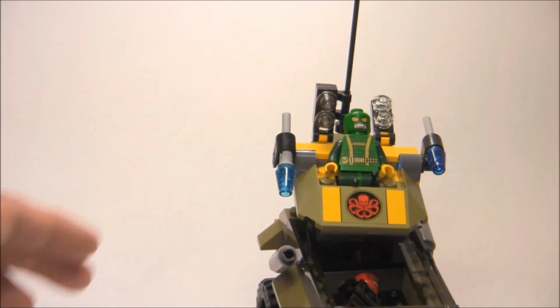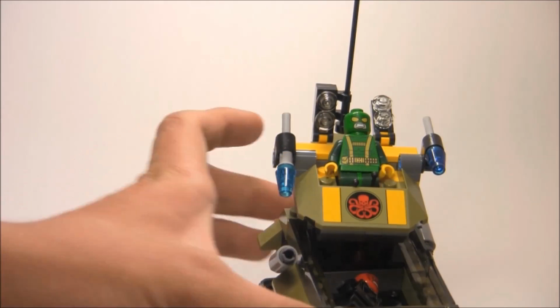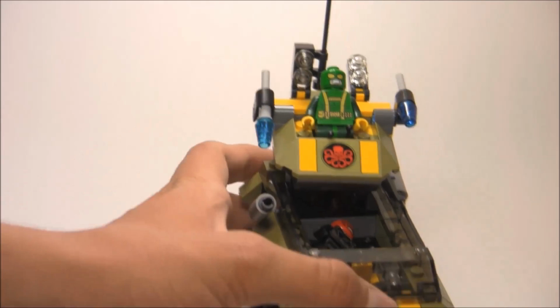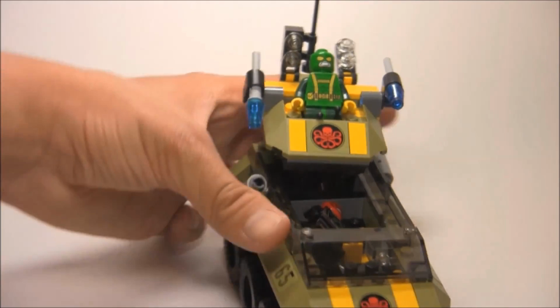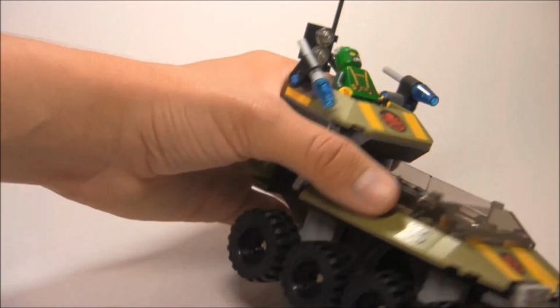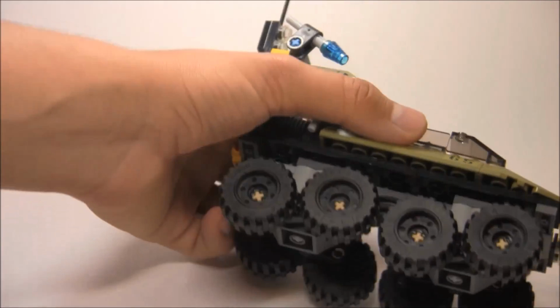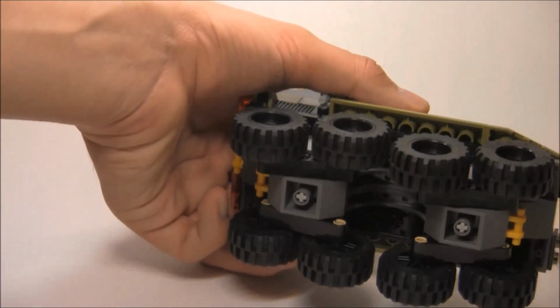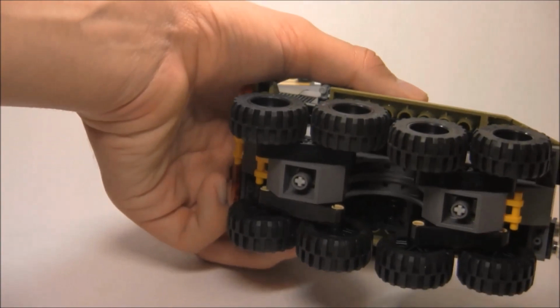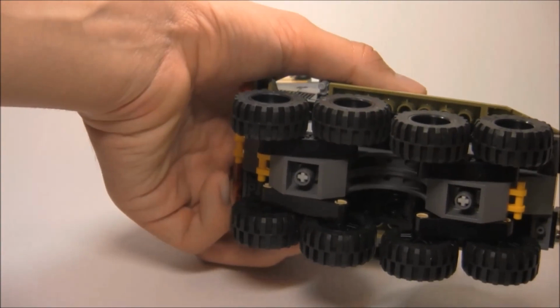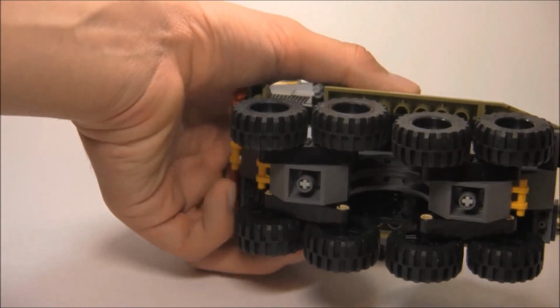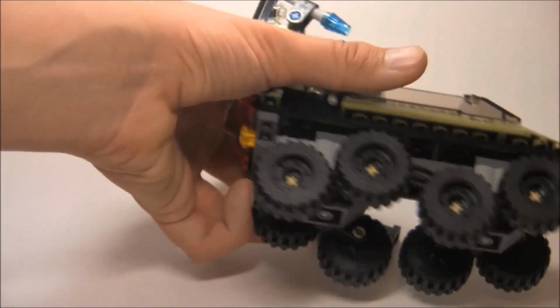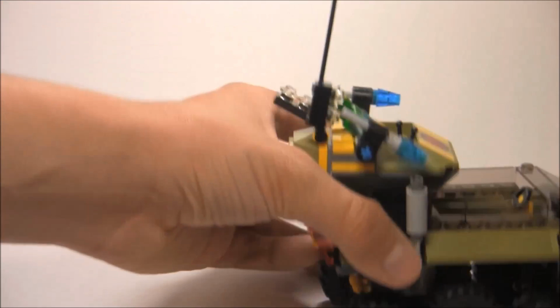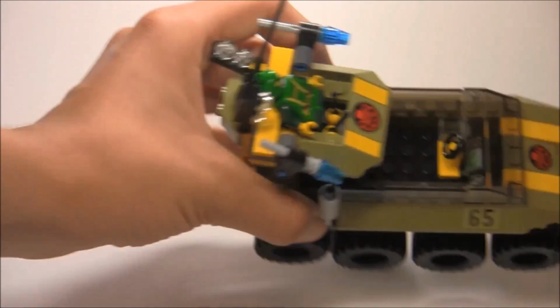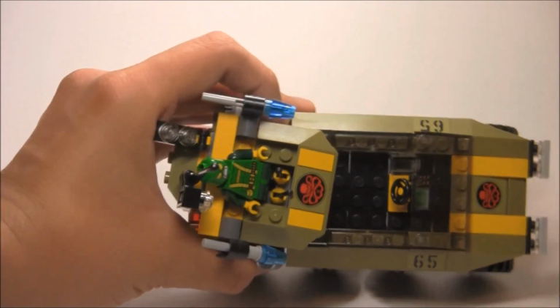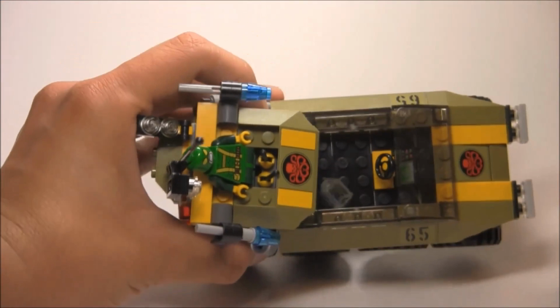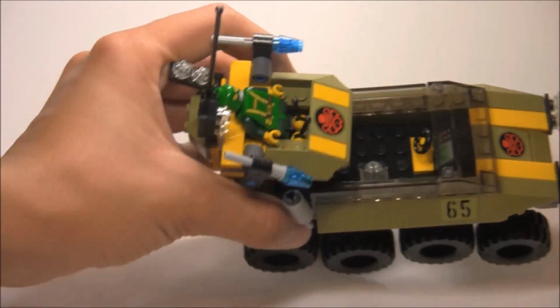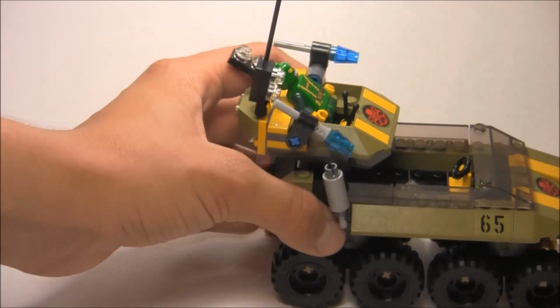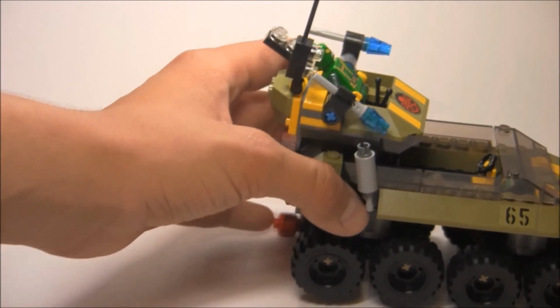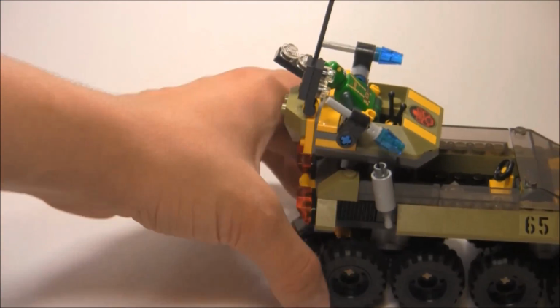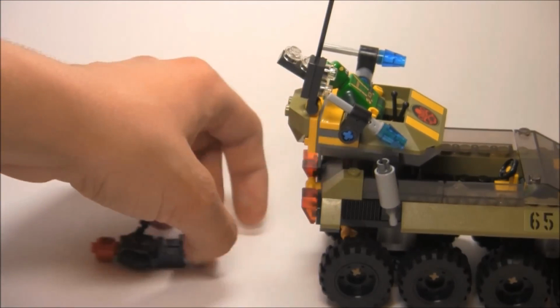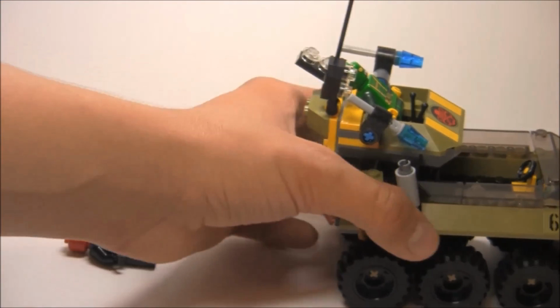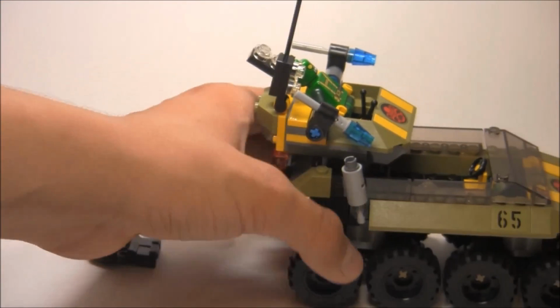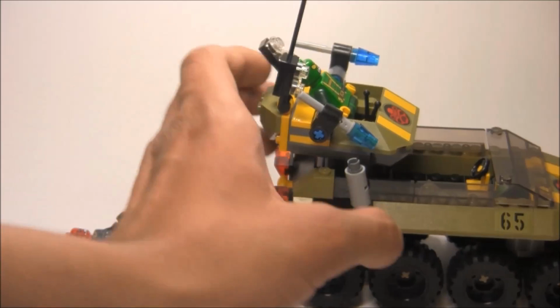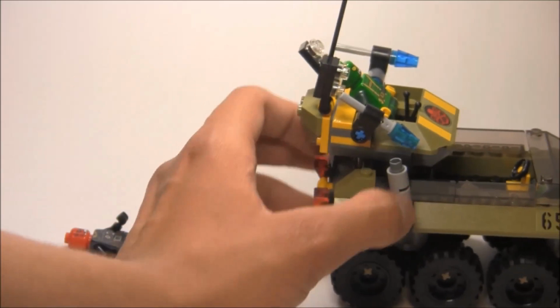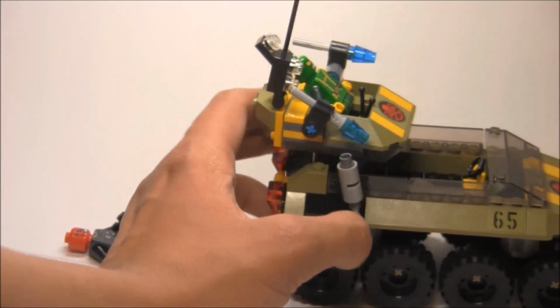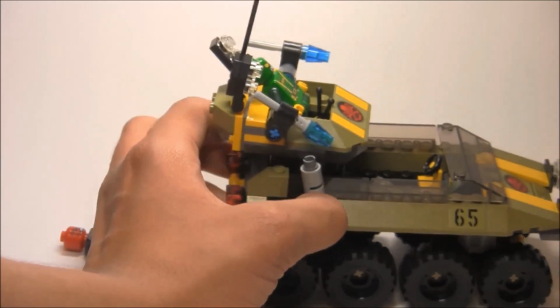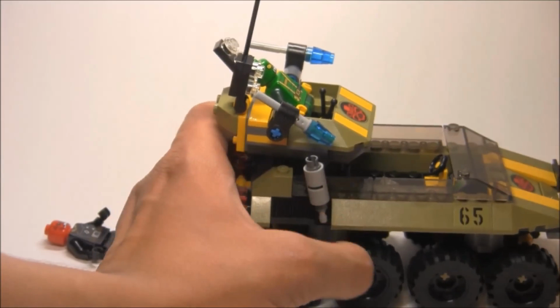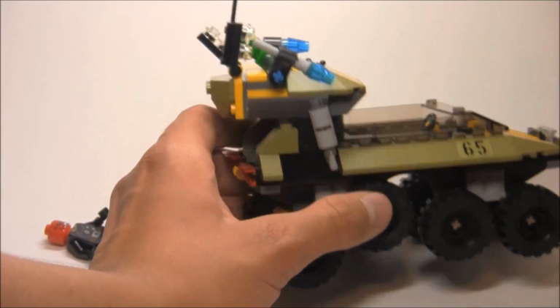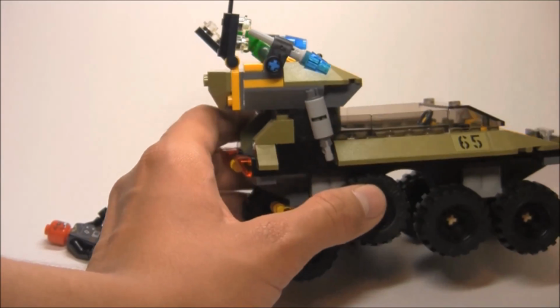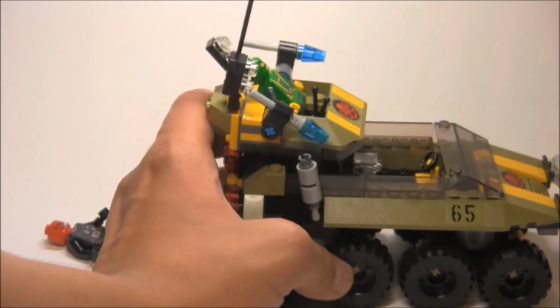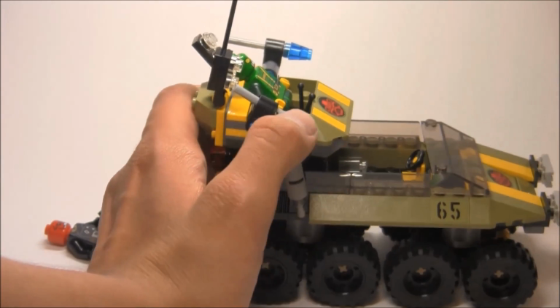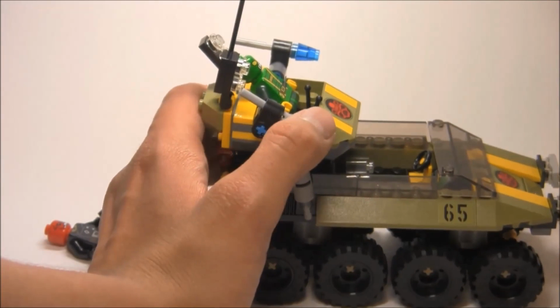And that's really it for this set. Overall, a really kind of weird build, but there are some nice play features — I do like the wheel play feature and the spinning back.